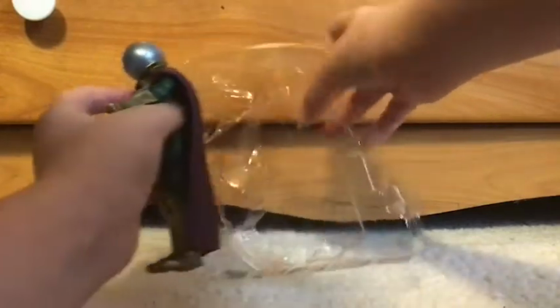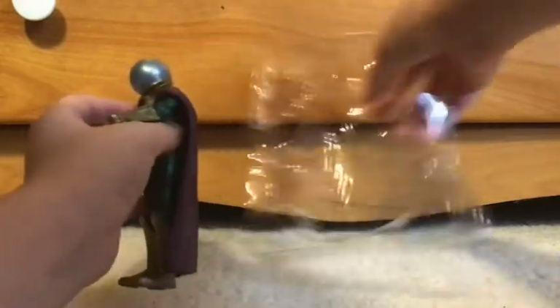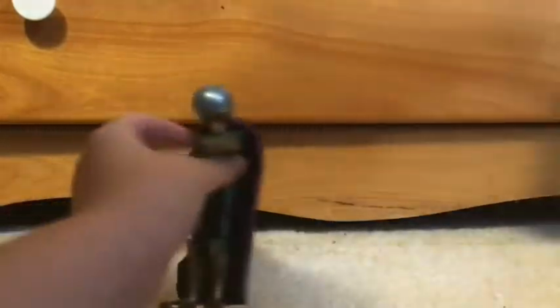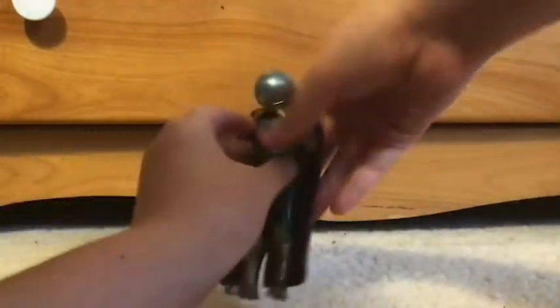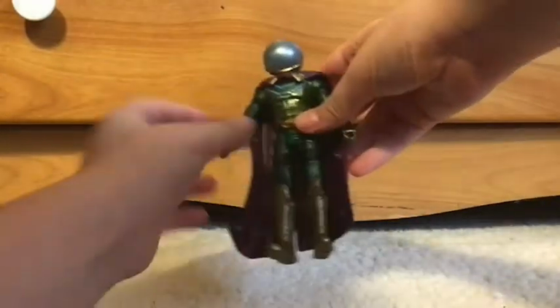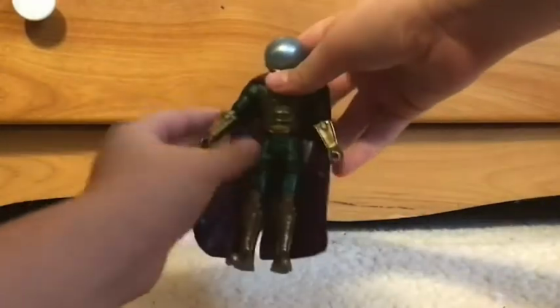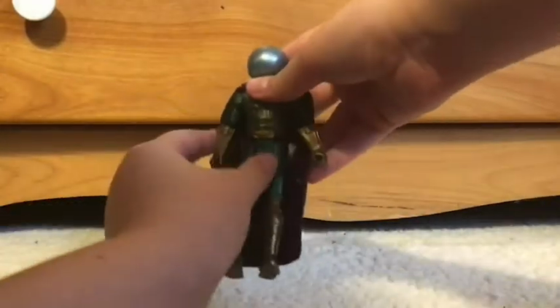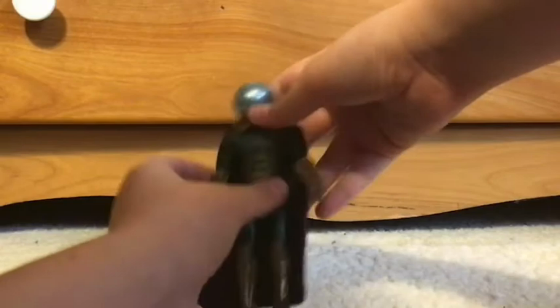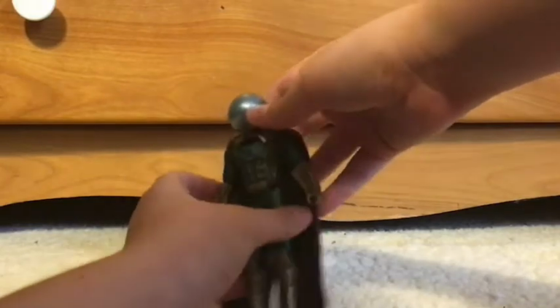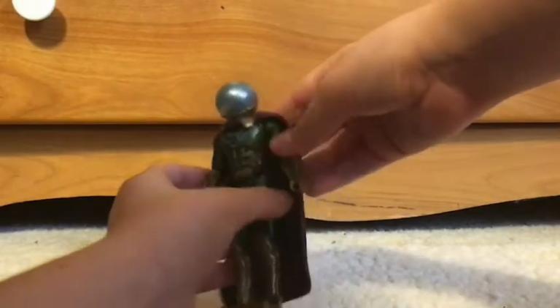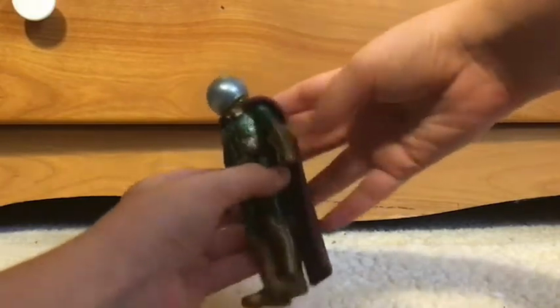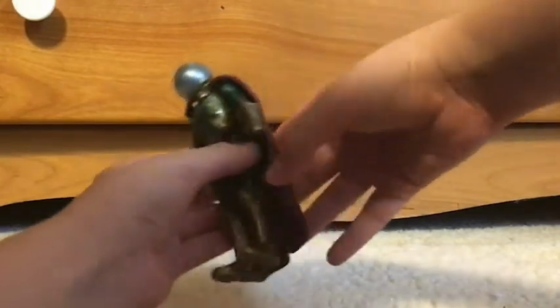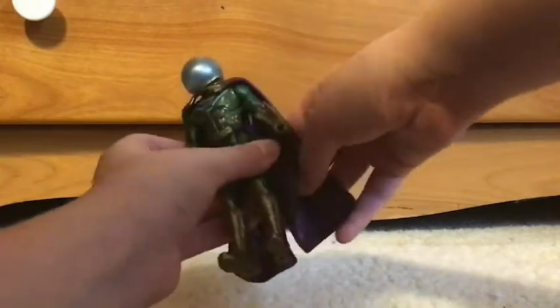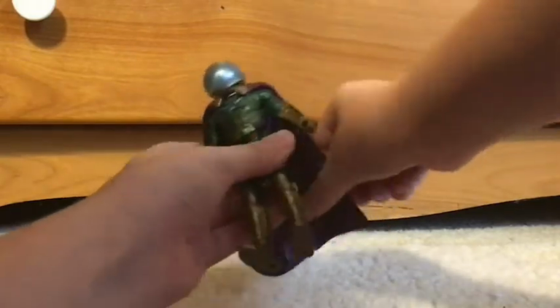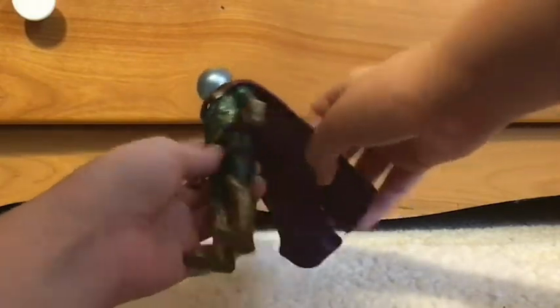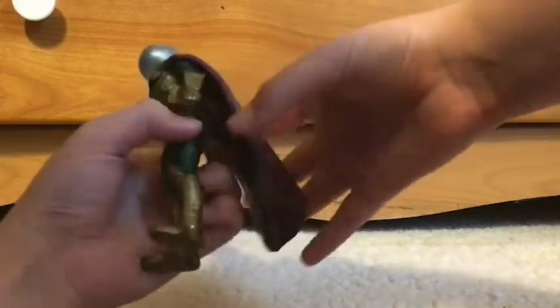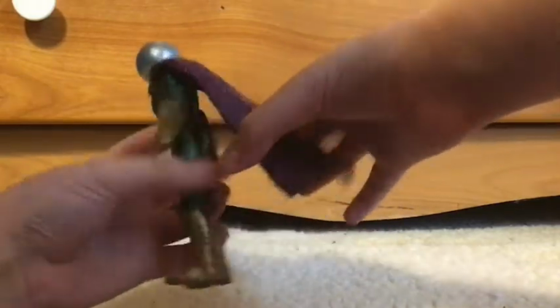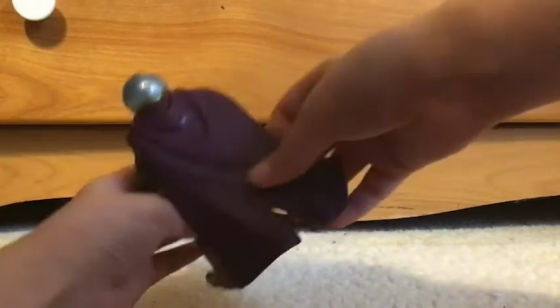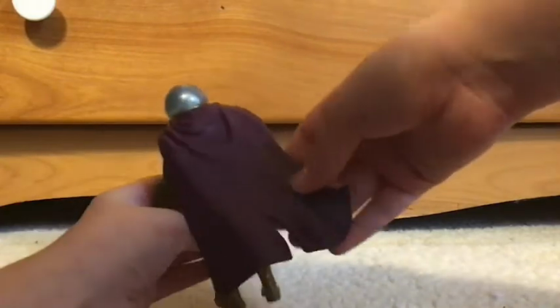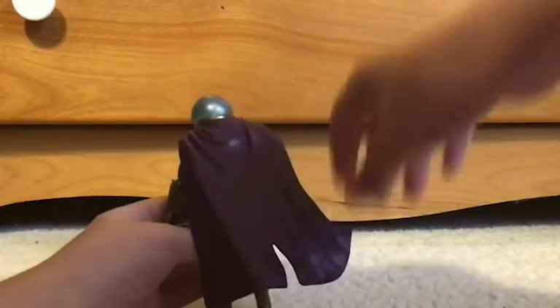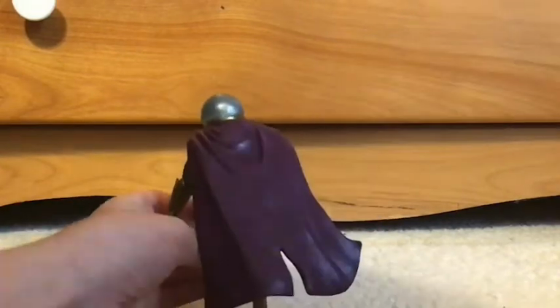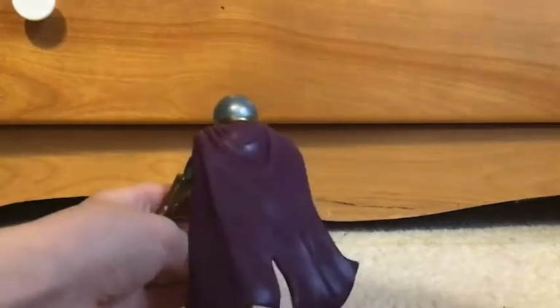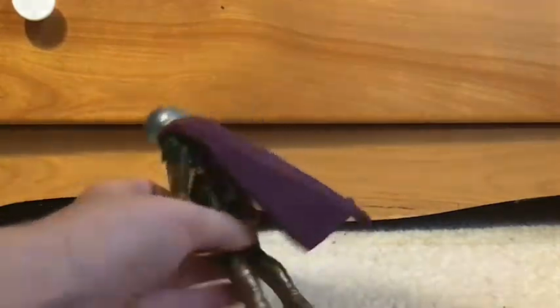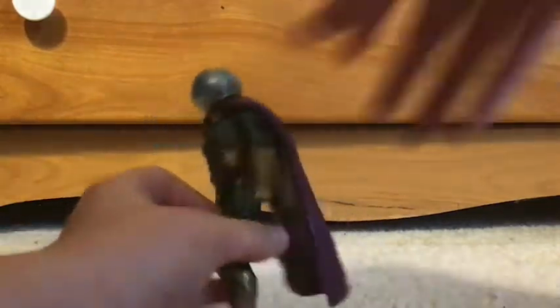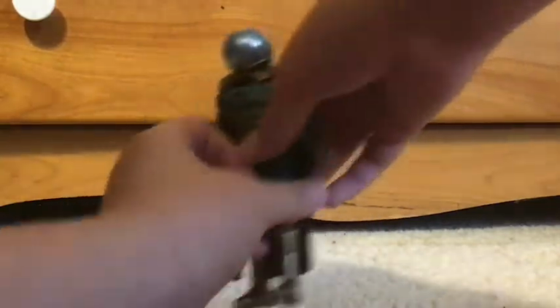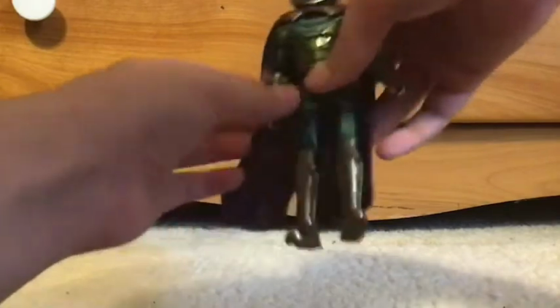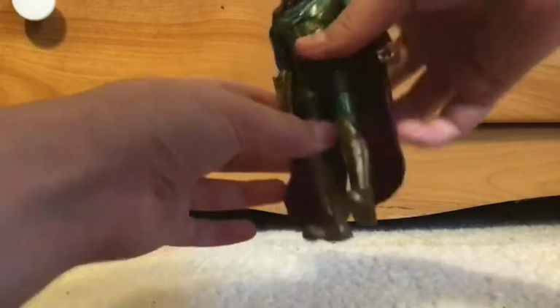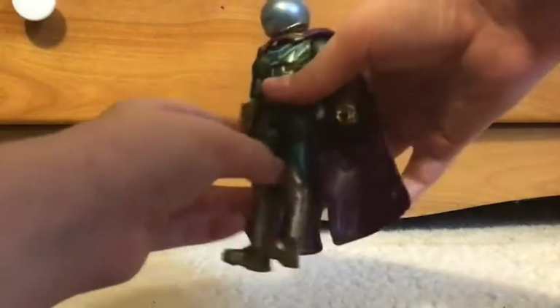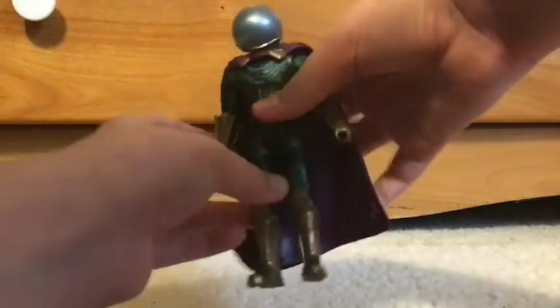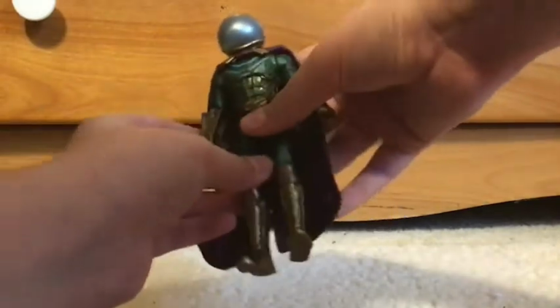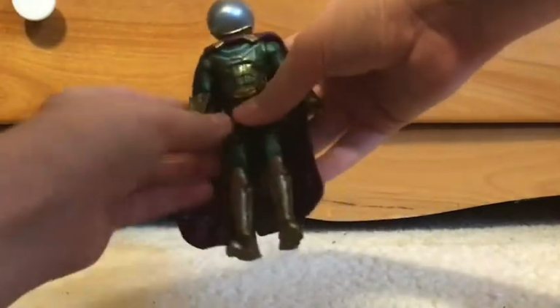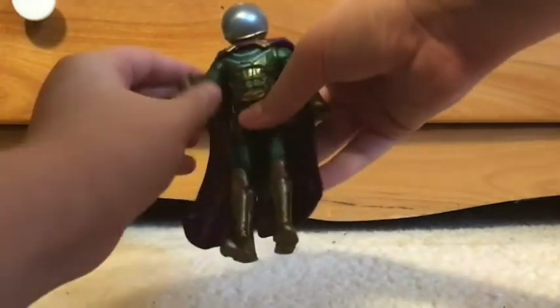Okay. Yeah, he's a great figure, honestly. His cape moves and everything — plastic cape, but it doesn't really matter.